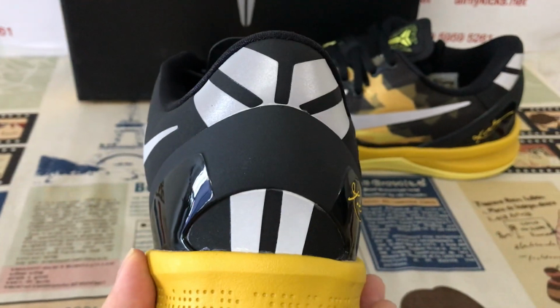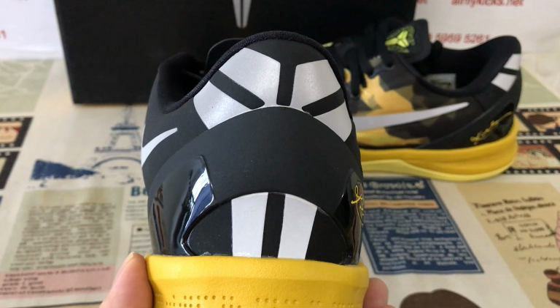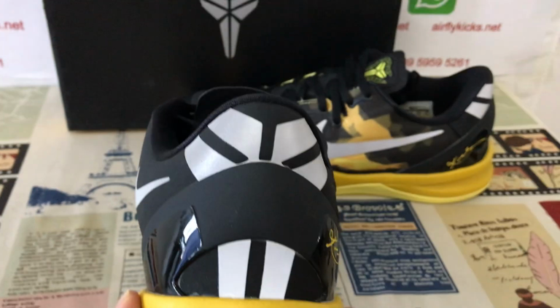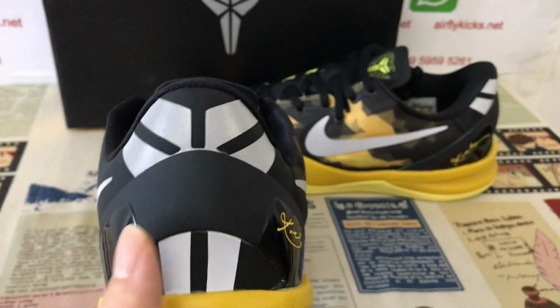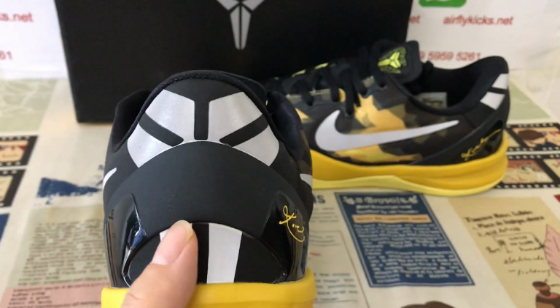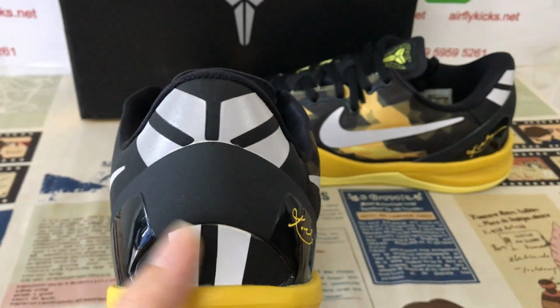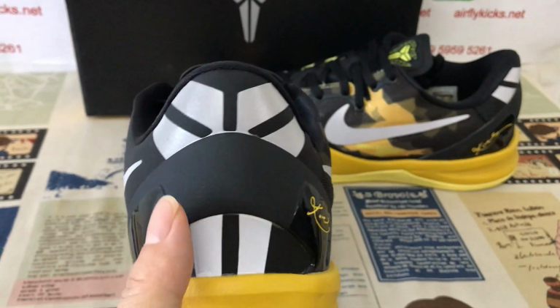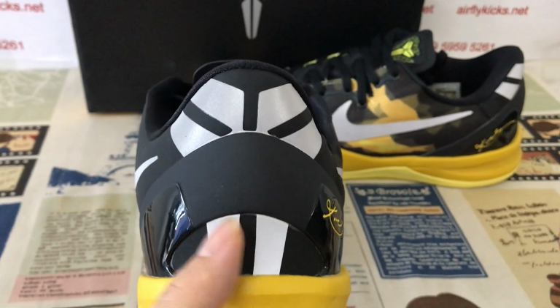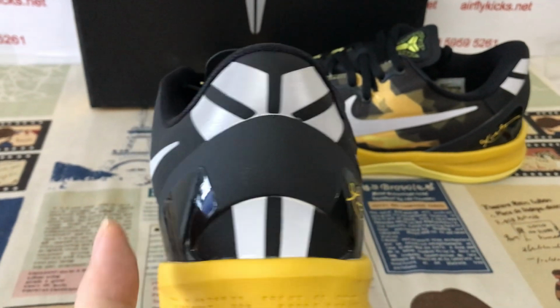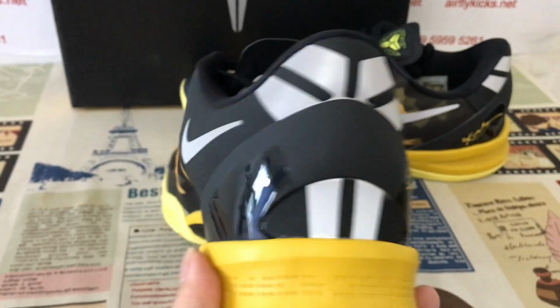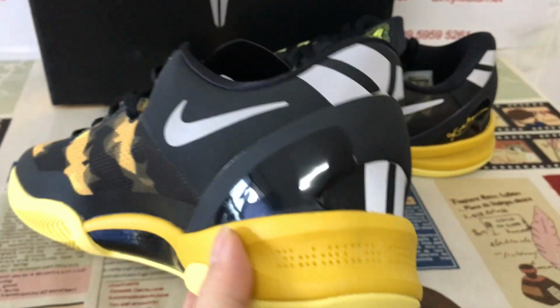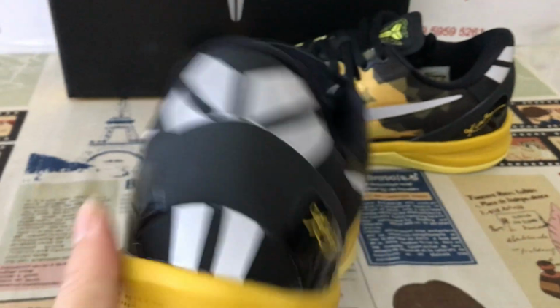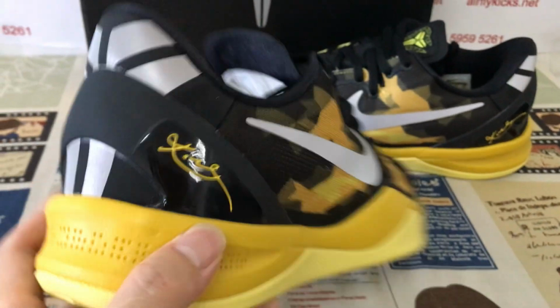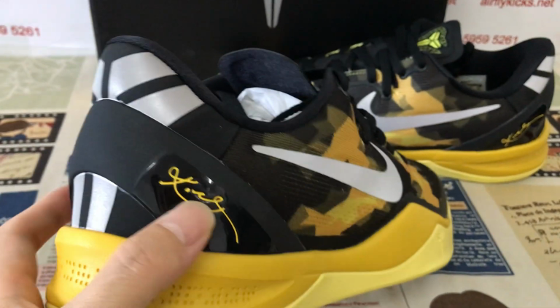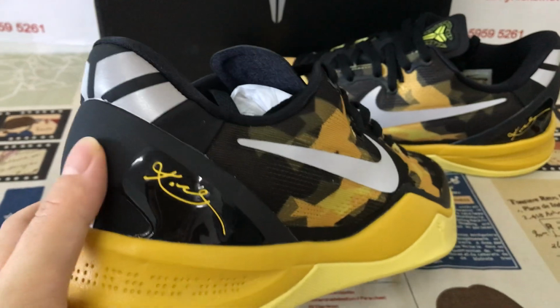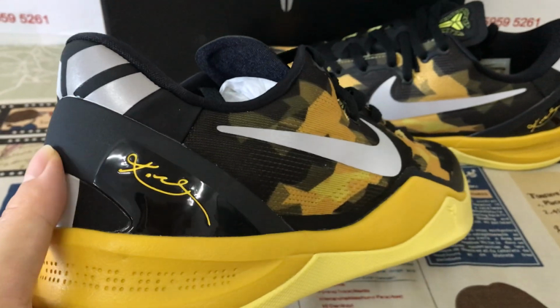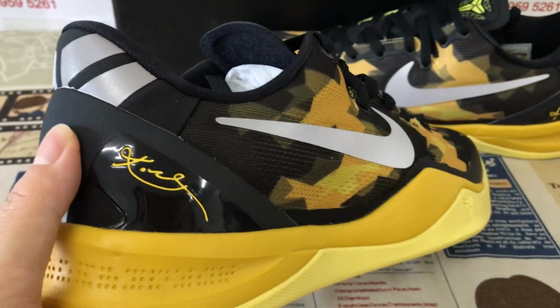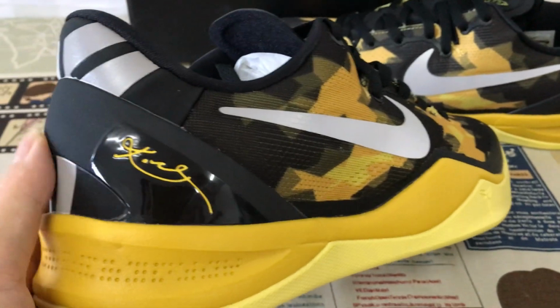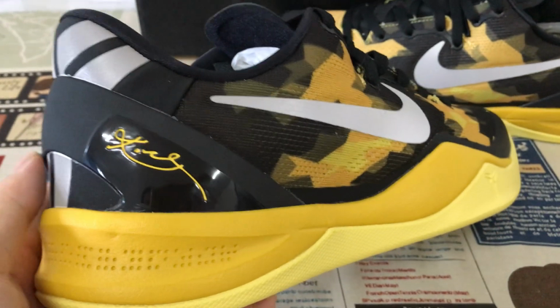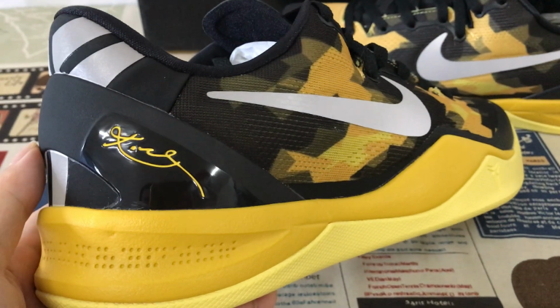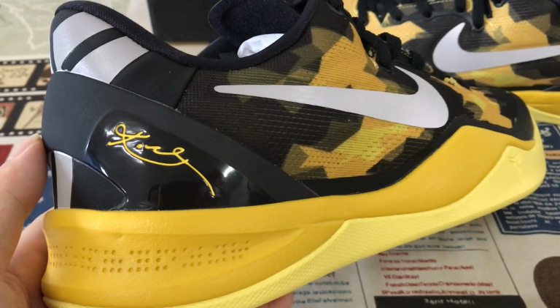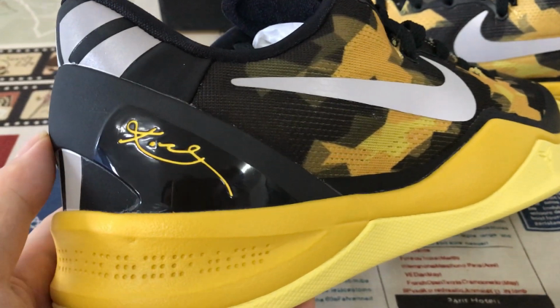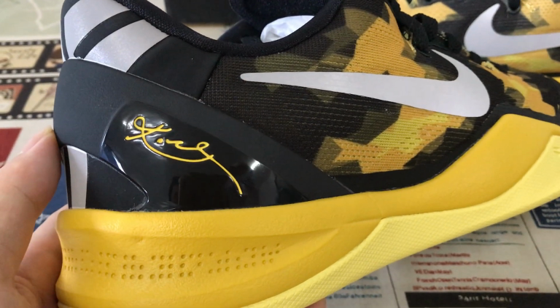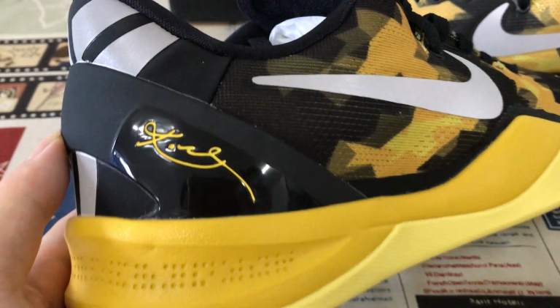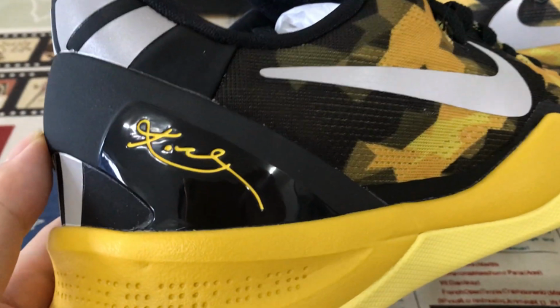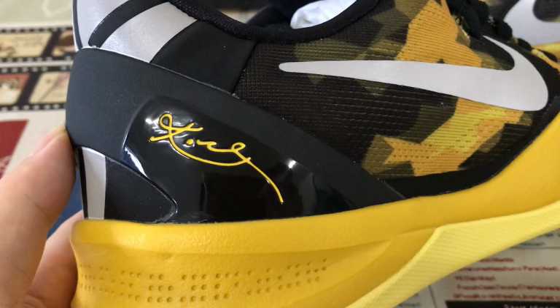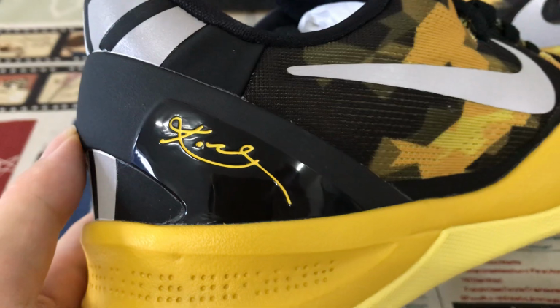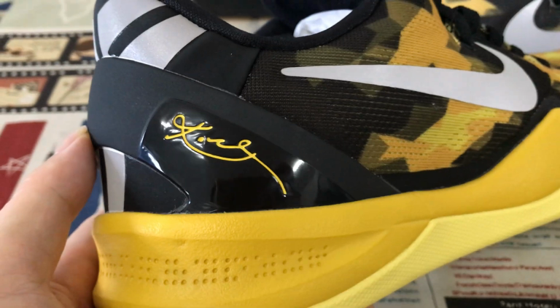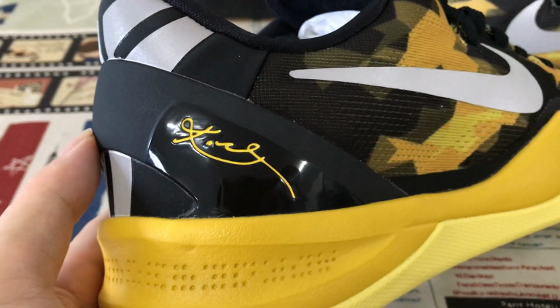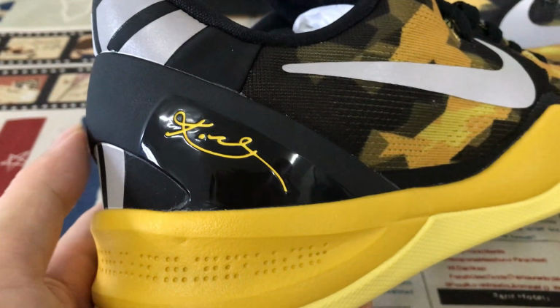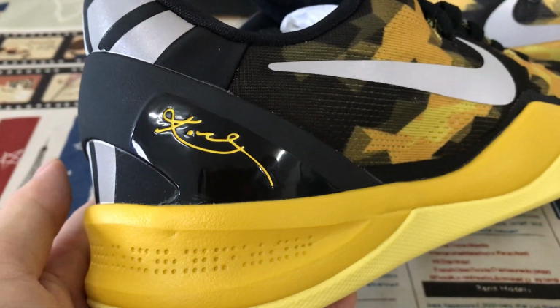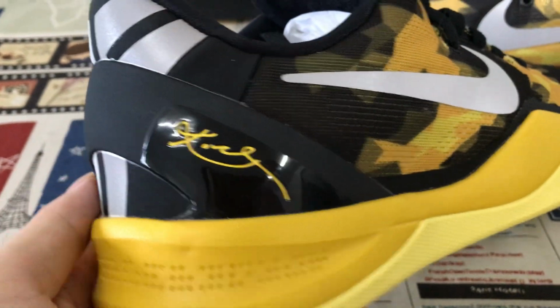Here's the back view with the silver color Kobe logo. And here's the black TPU with the yellow color Kobe signature.